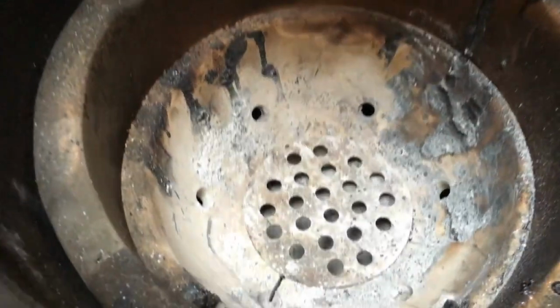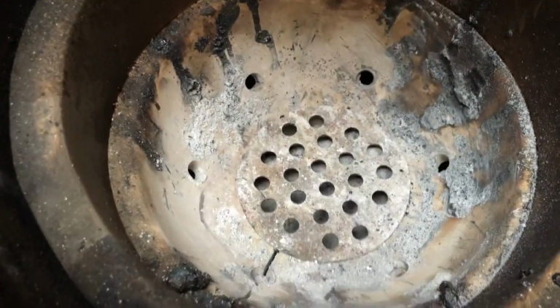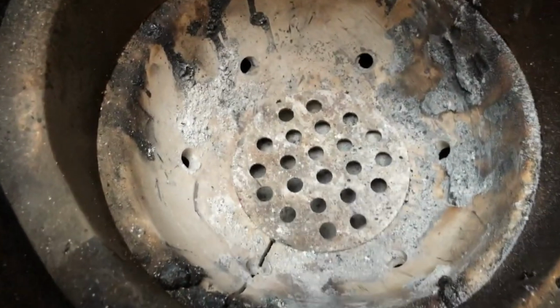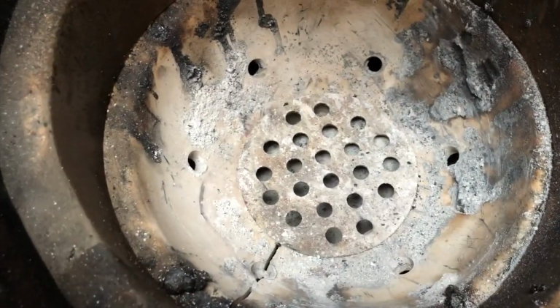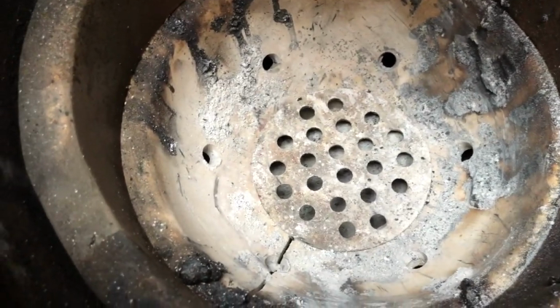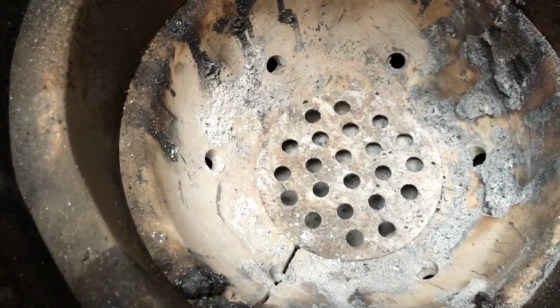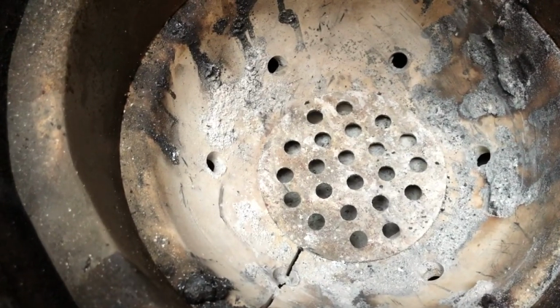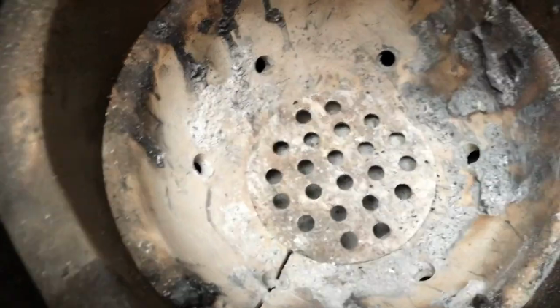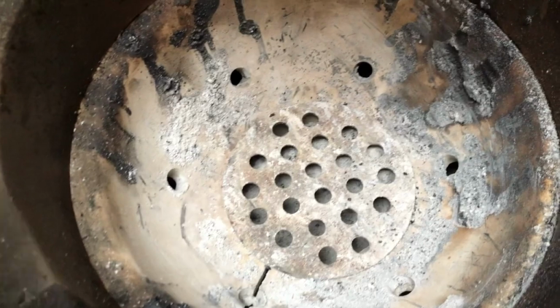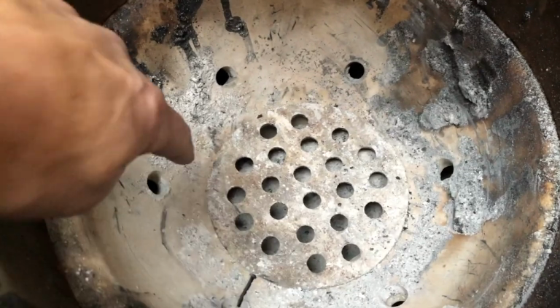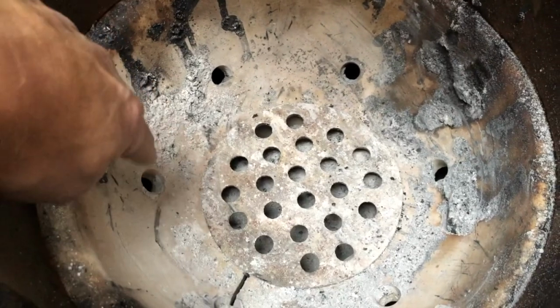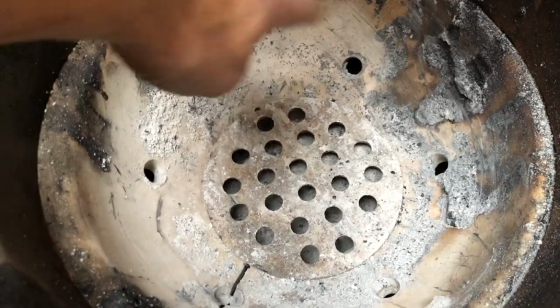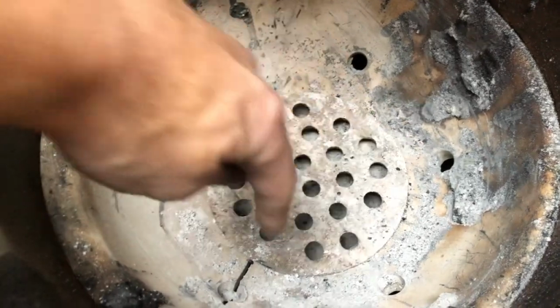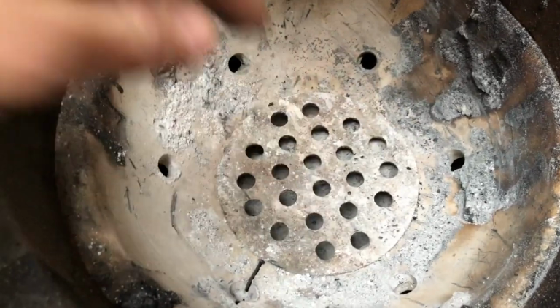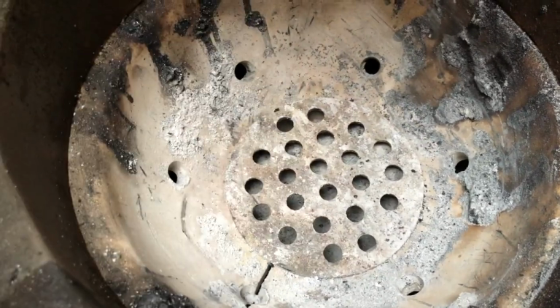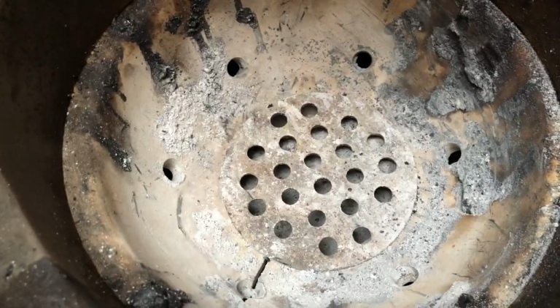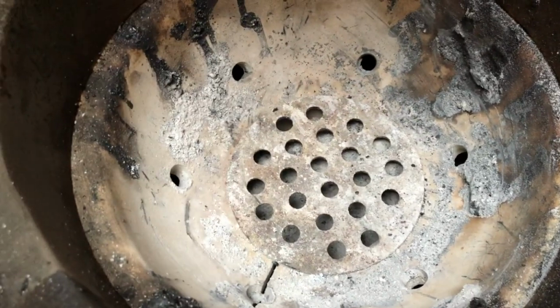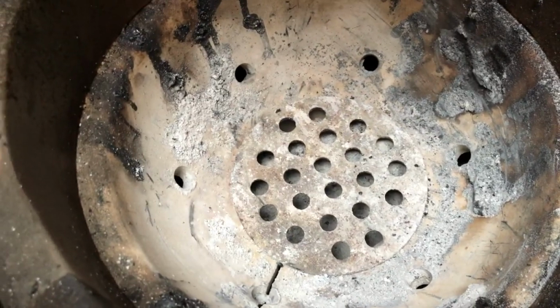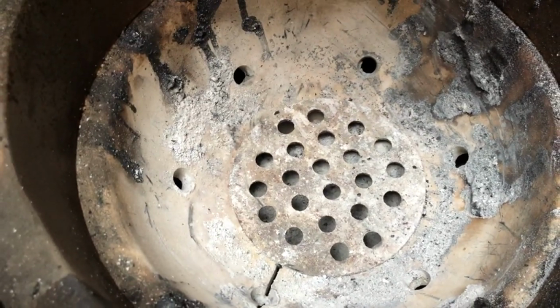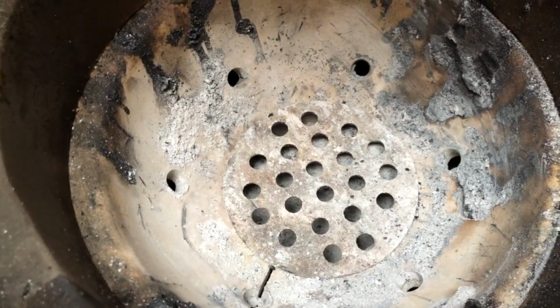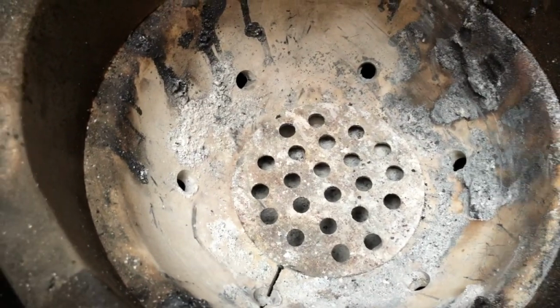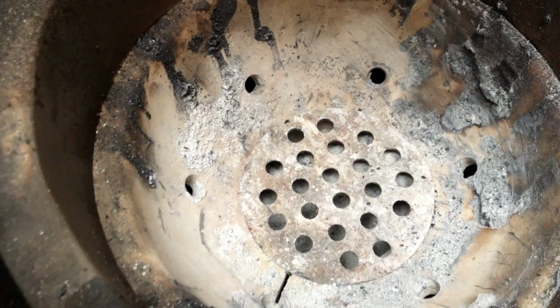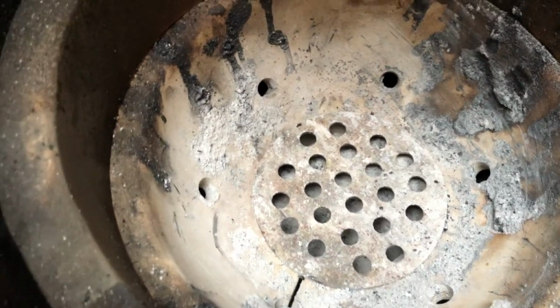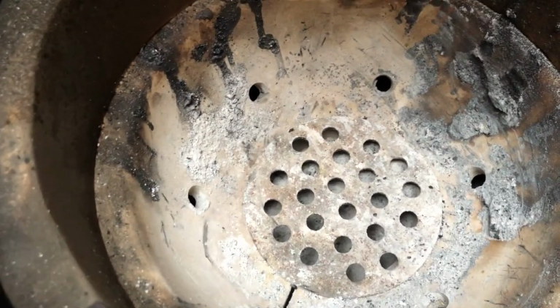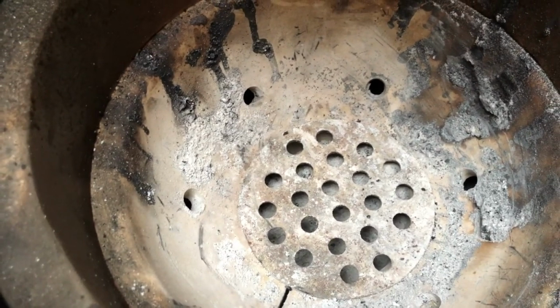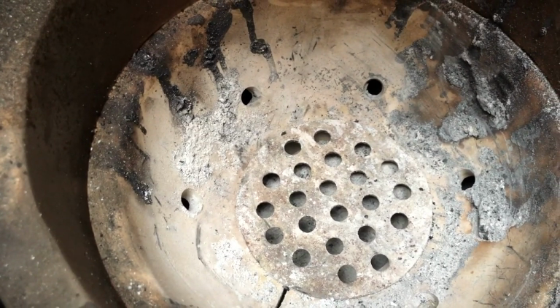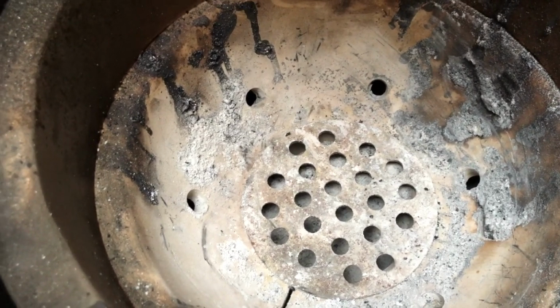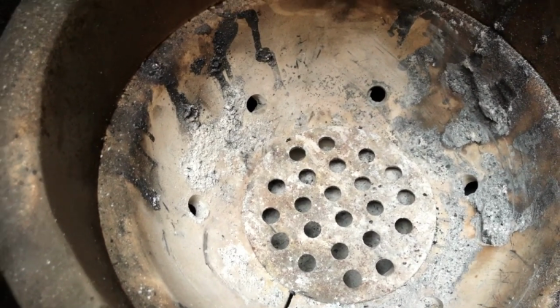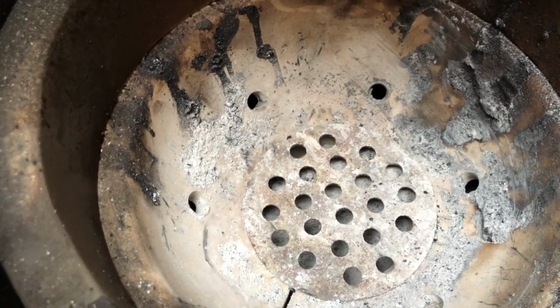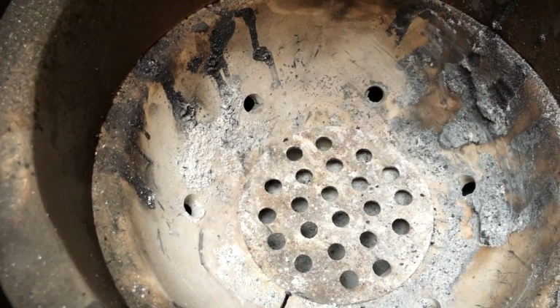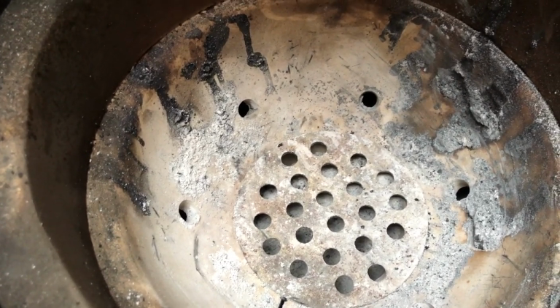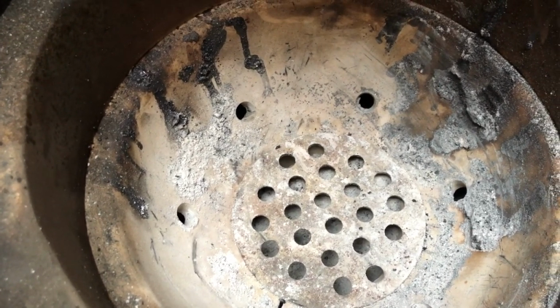As you can see there's quite a bit of ash down there. Just make sure all the little air holes are clean so we get the fire breathing properly — that way we can properly incinerate all the dirt in here. But first, it's time to add some charcoal.